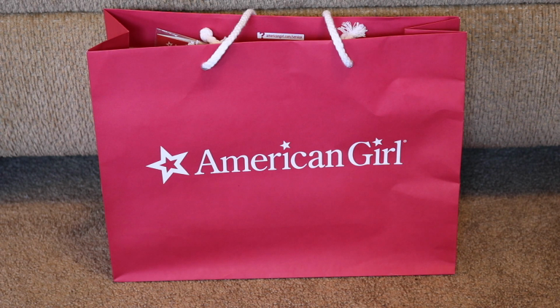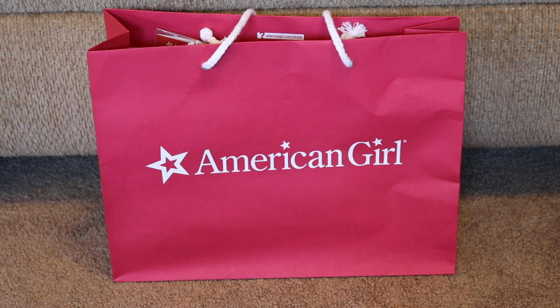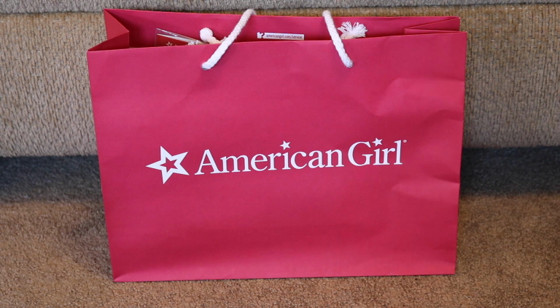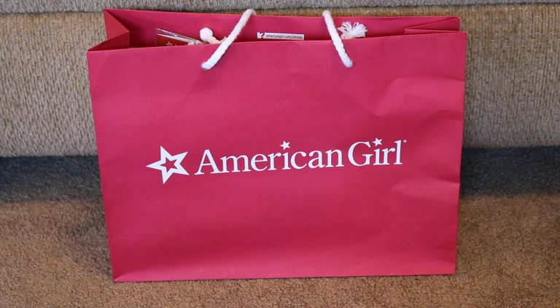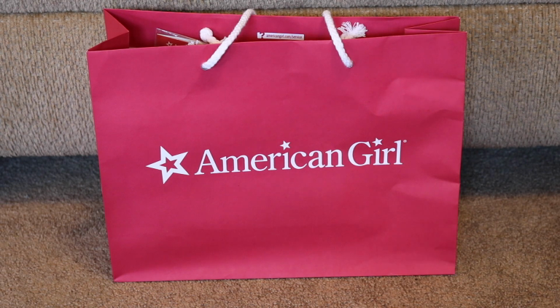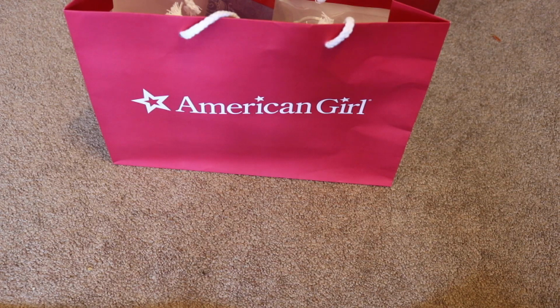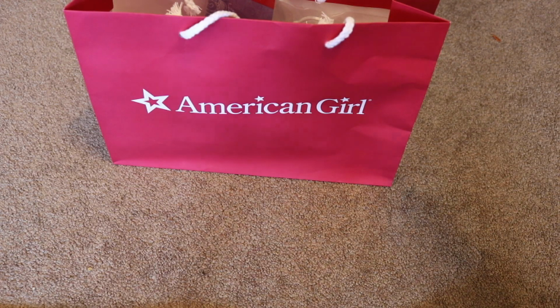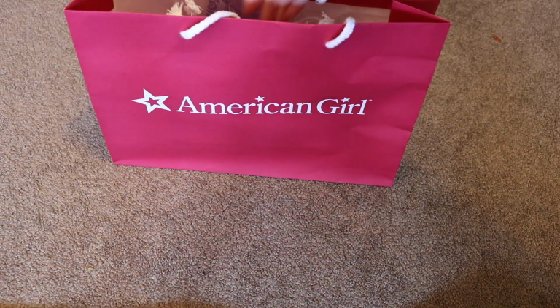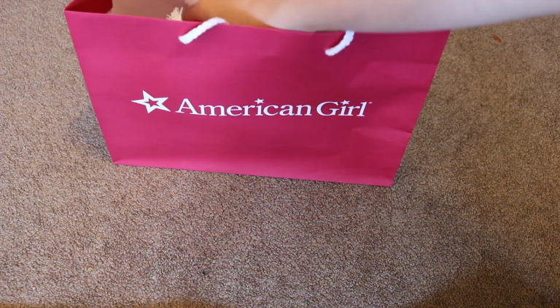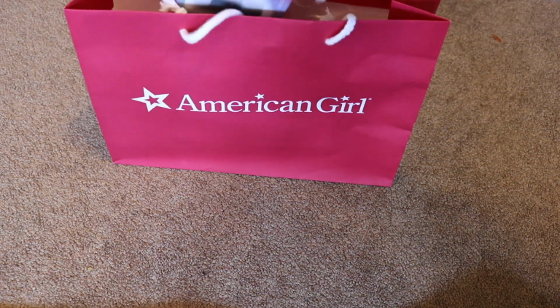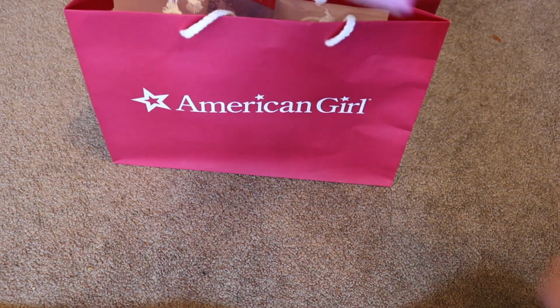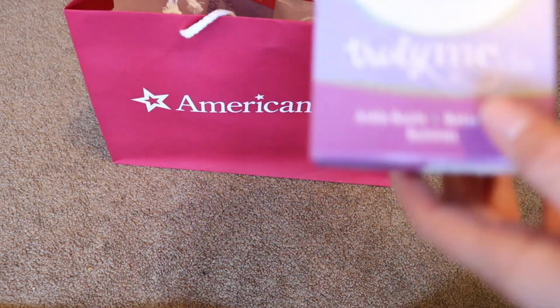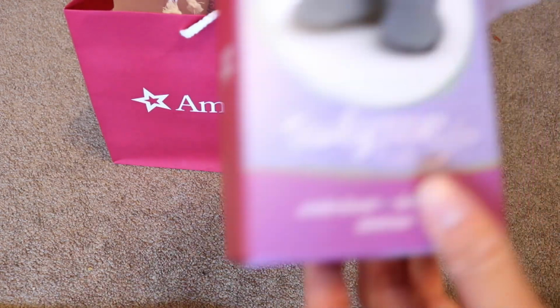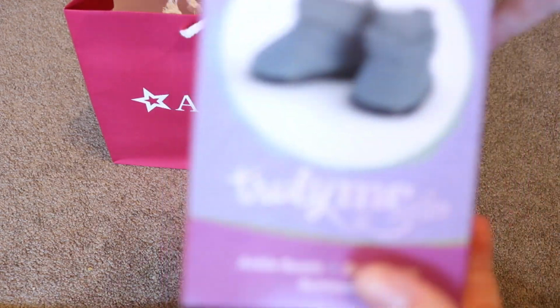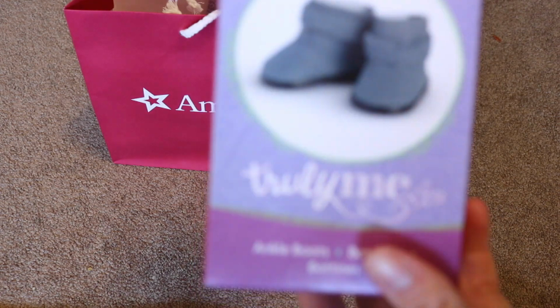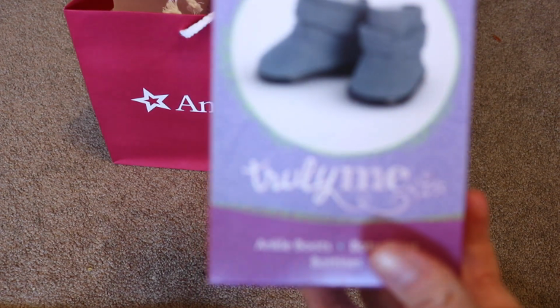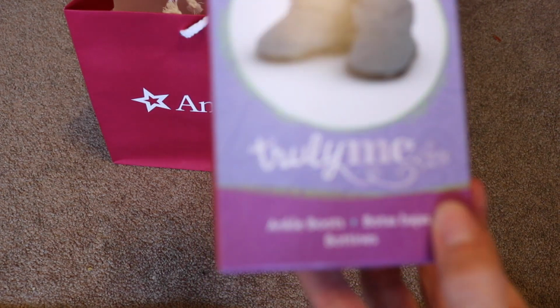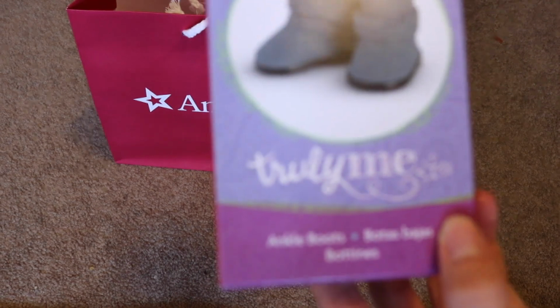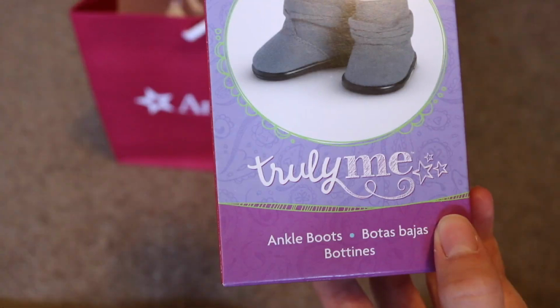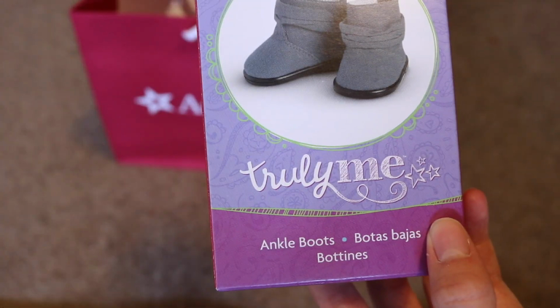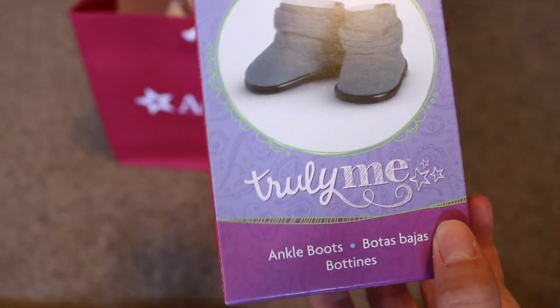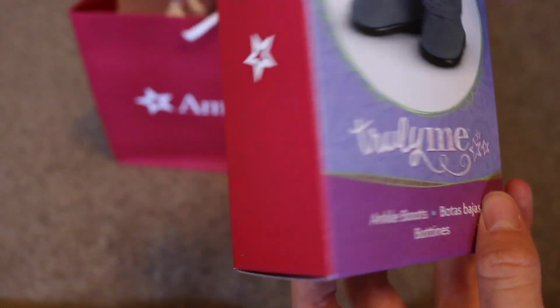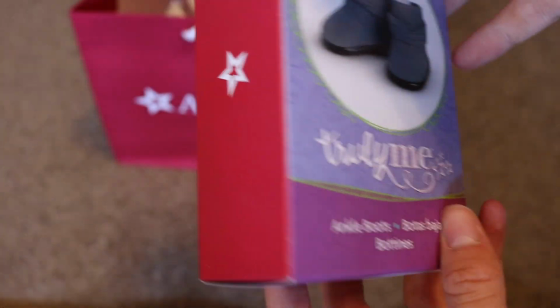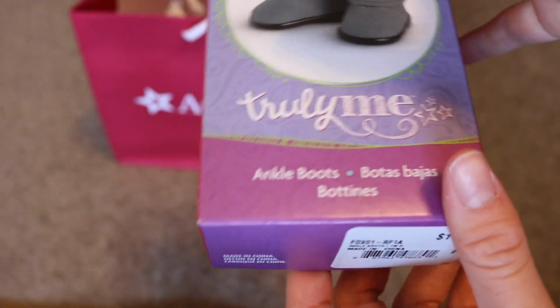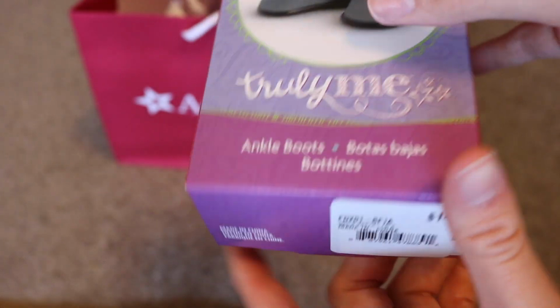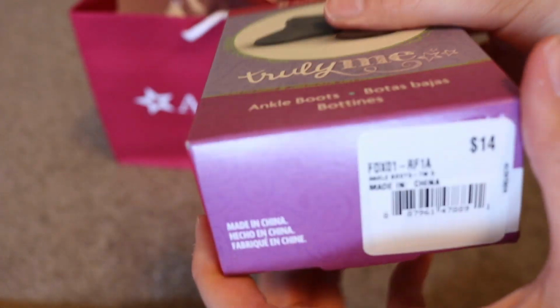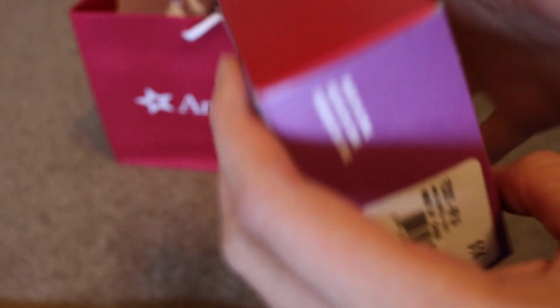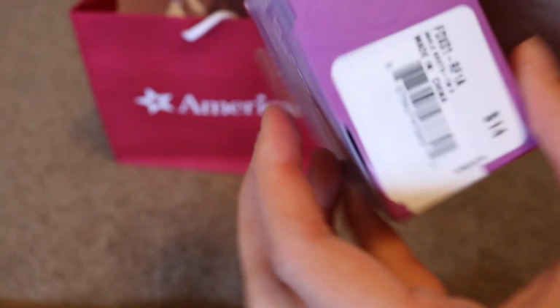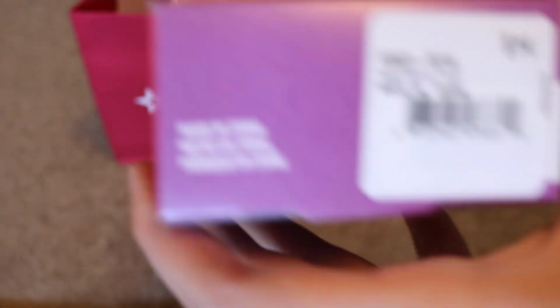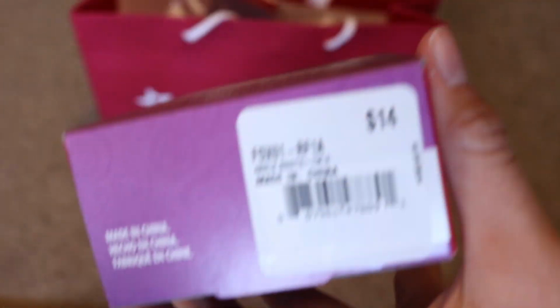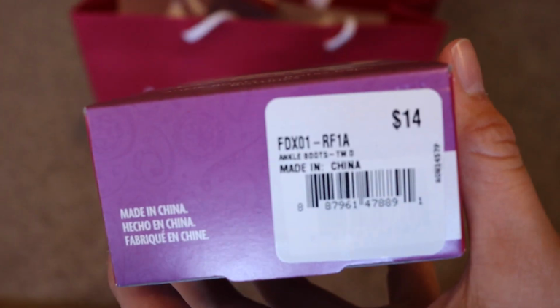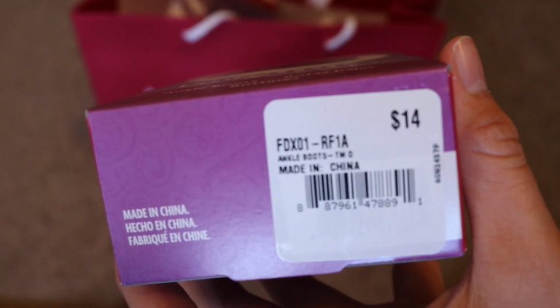please hit that subscribe button. The first thing that I got are the ankle boots from the Truly Me collection, and these are in the Mix-A-Match and these were $14.